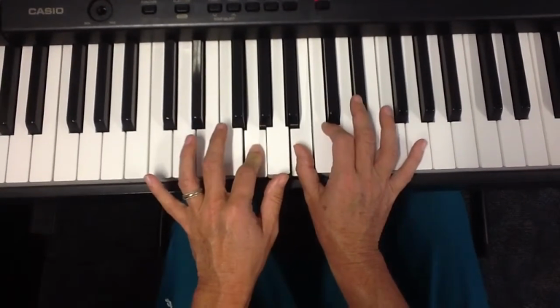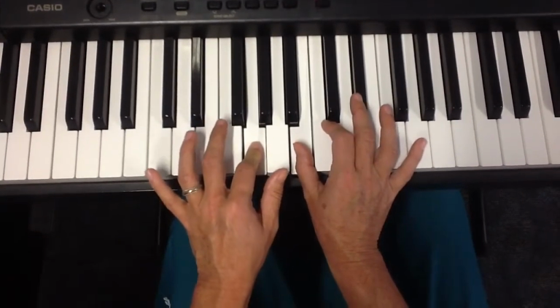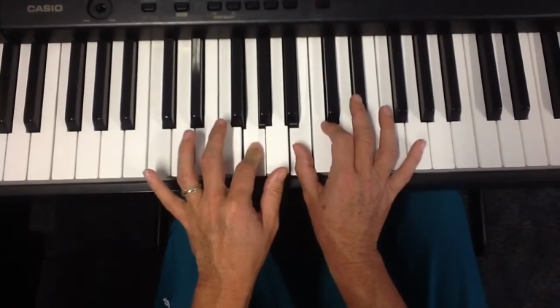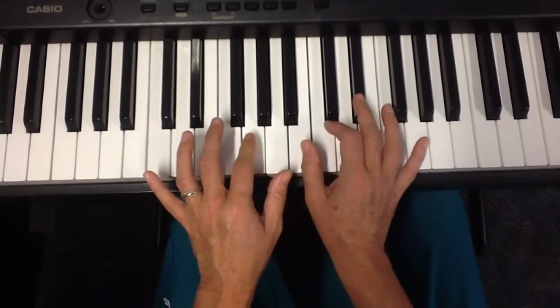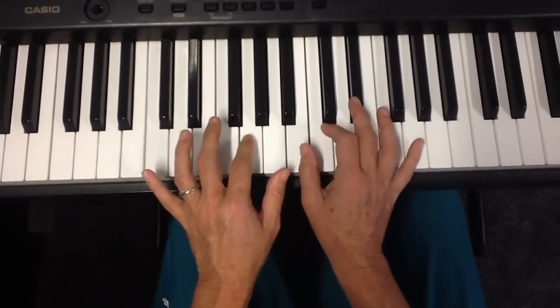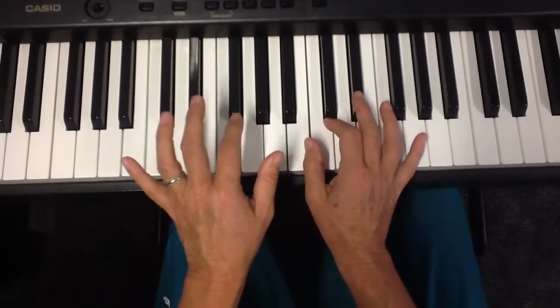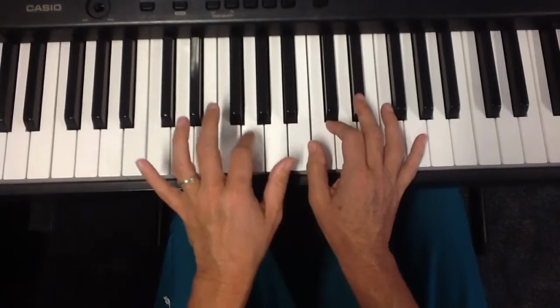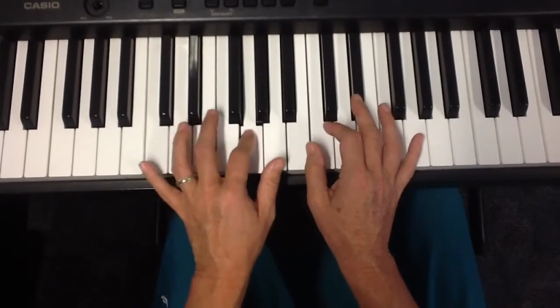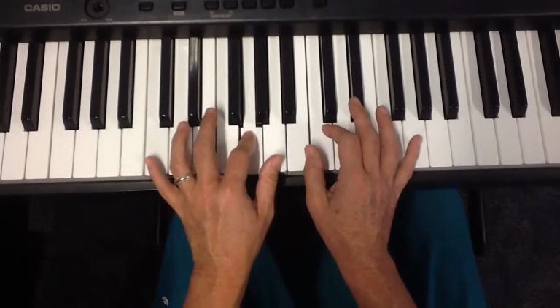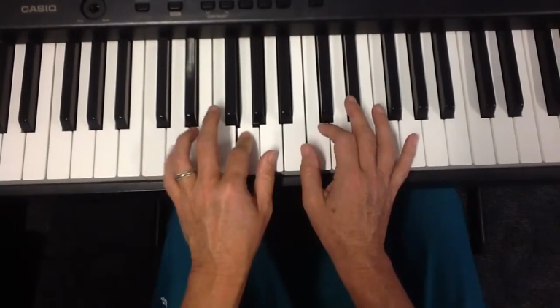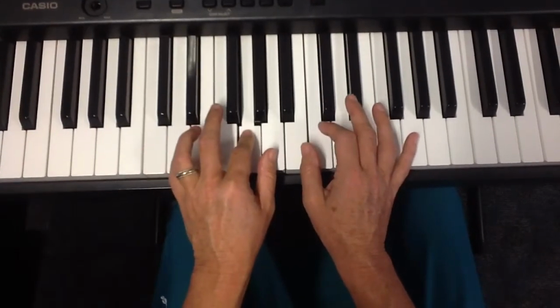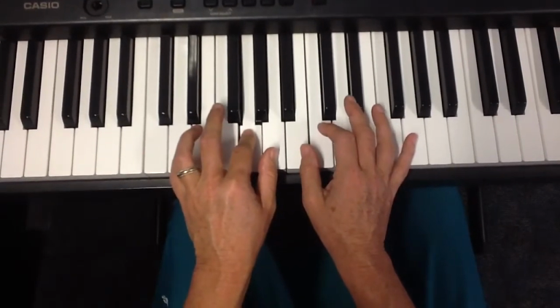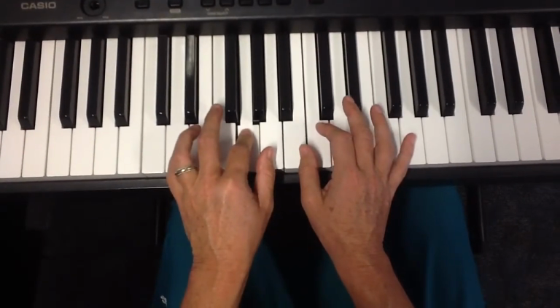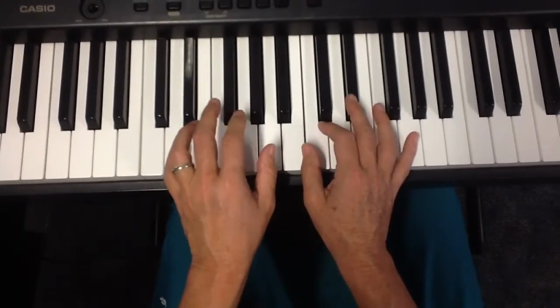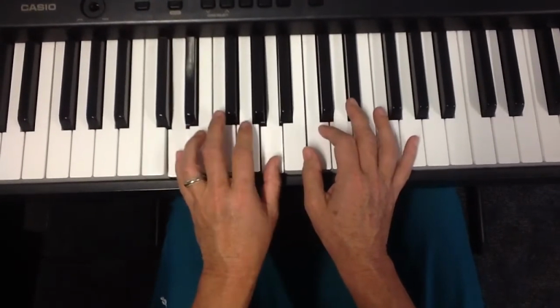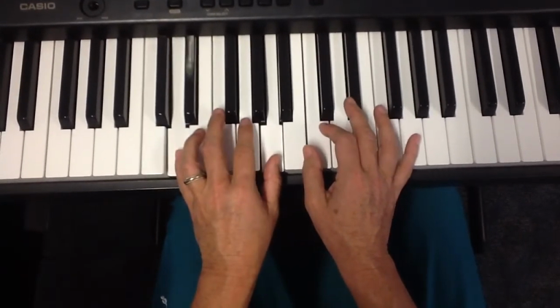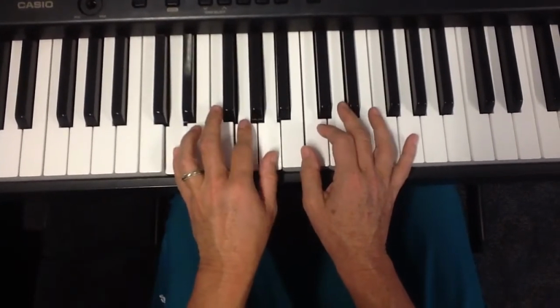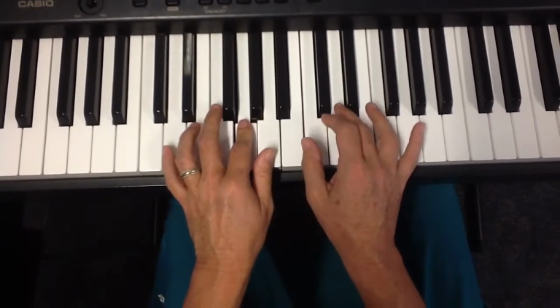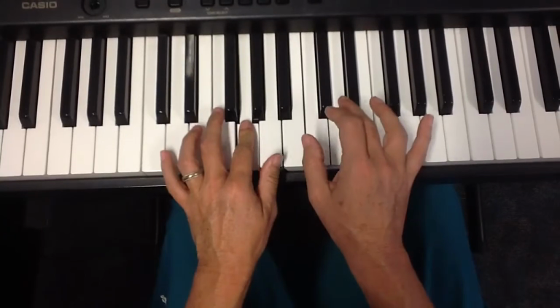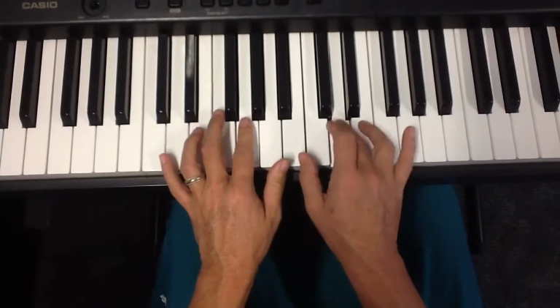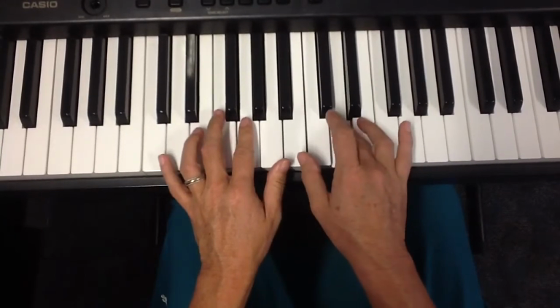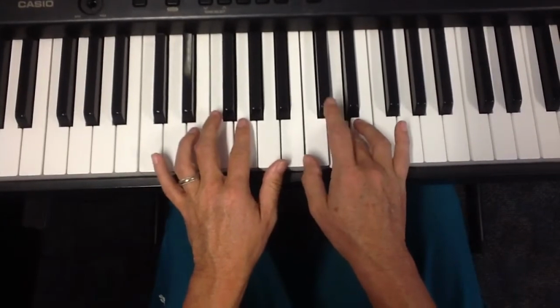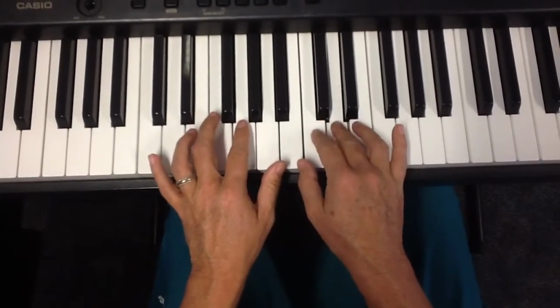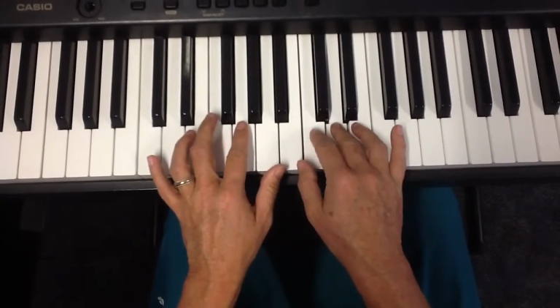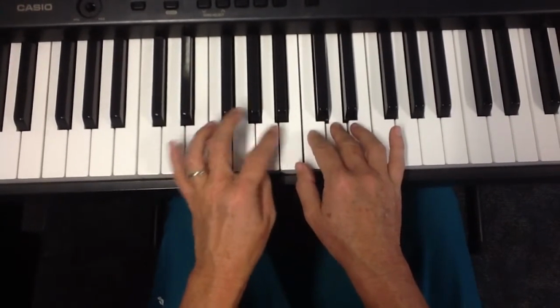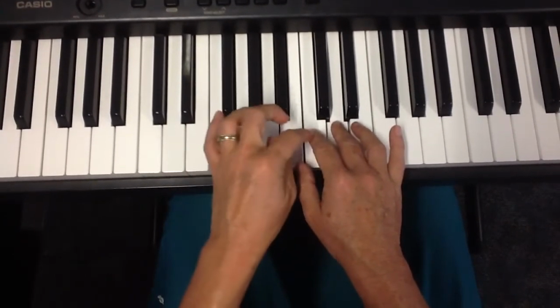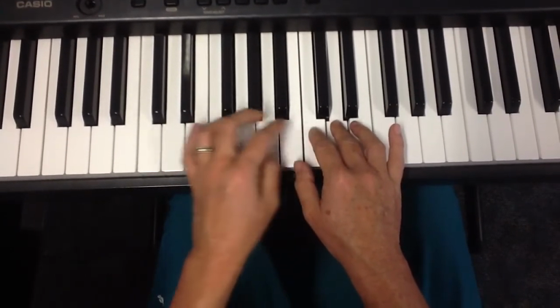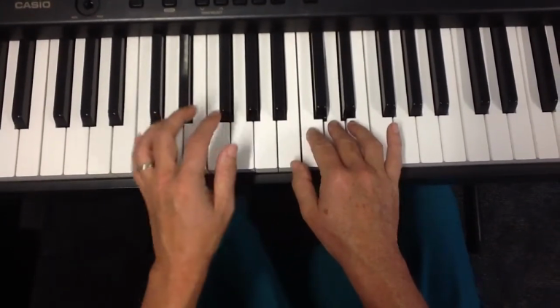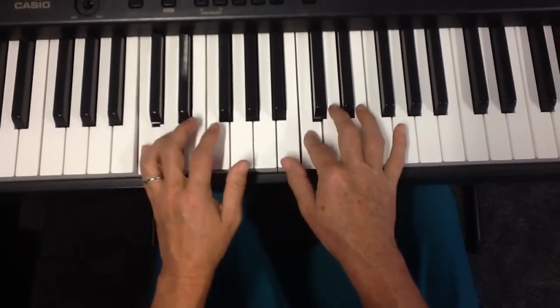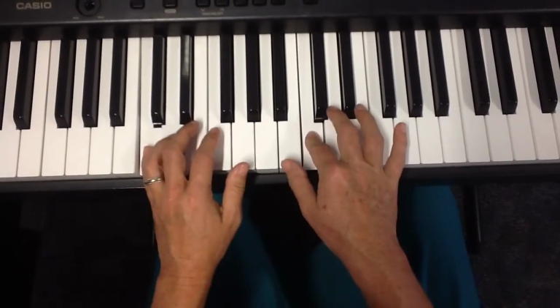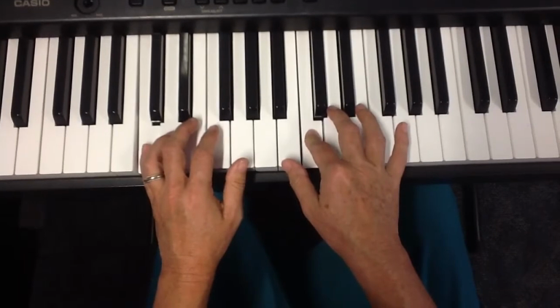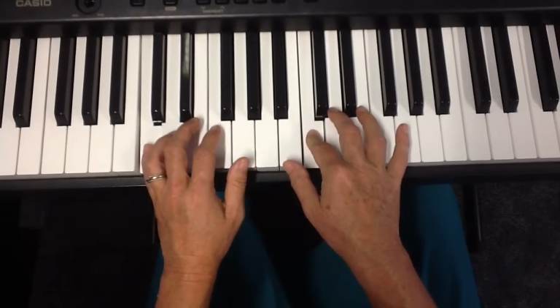The second time is exactly the same — happy — but your pinky comes up one note, birthday two, and now we're going to play this last note together with this one.